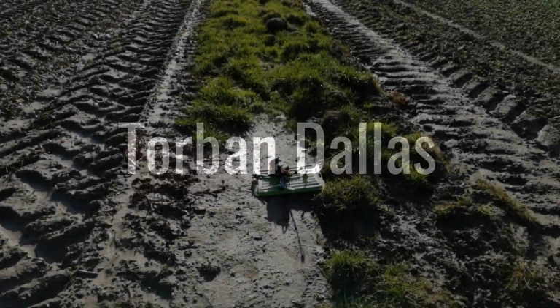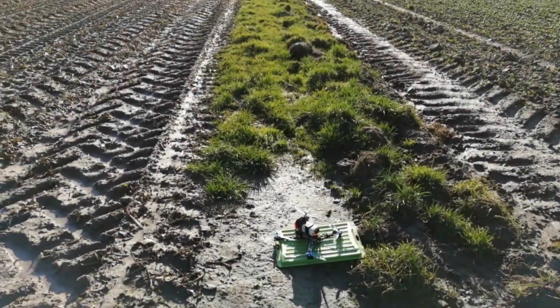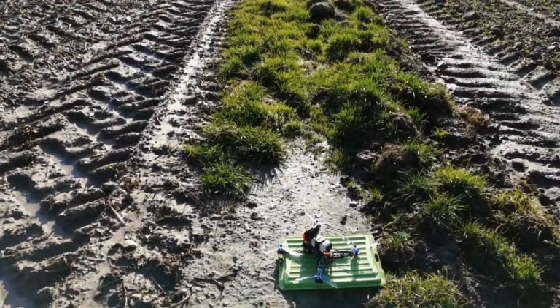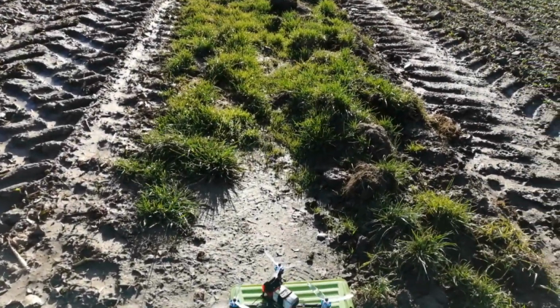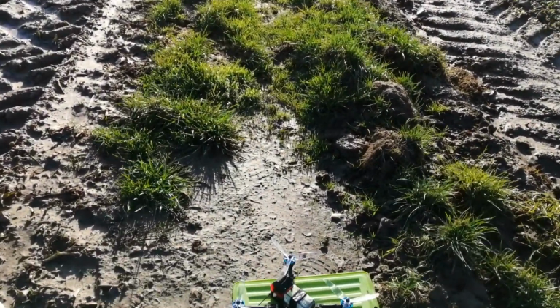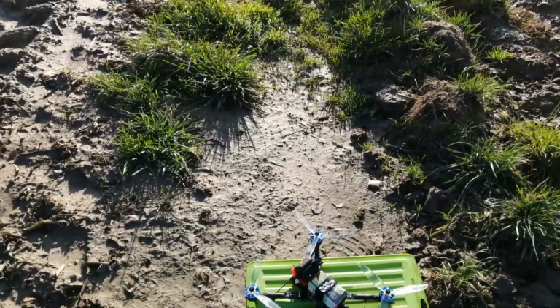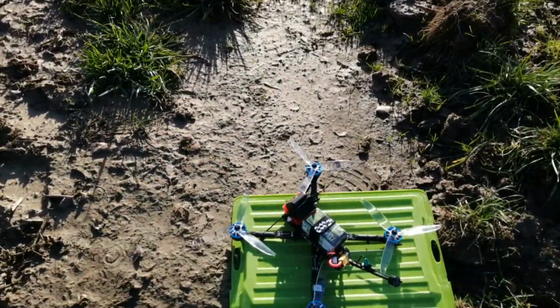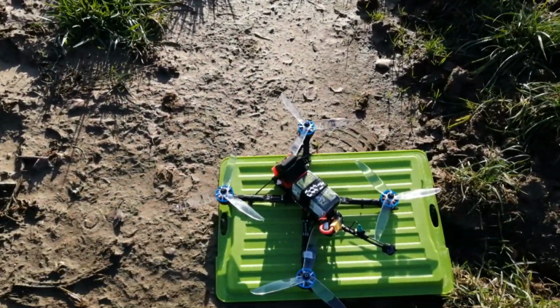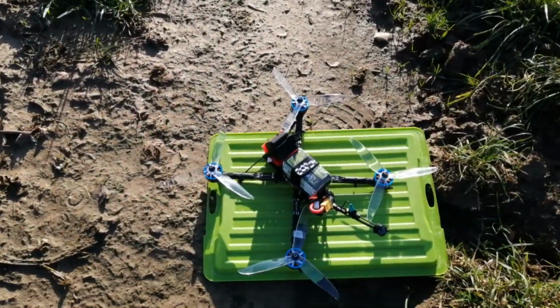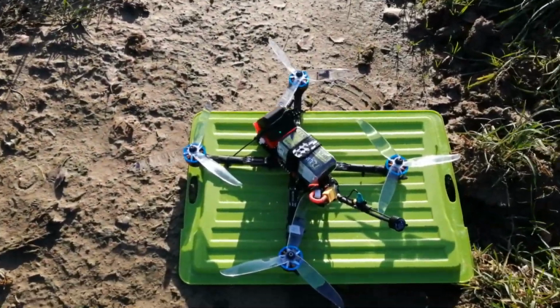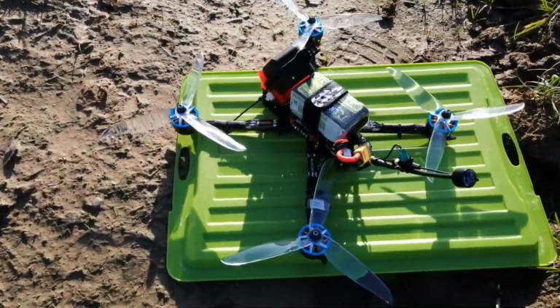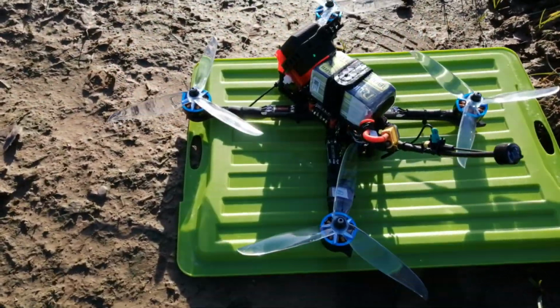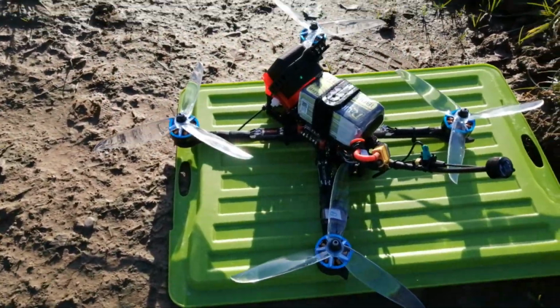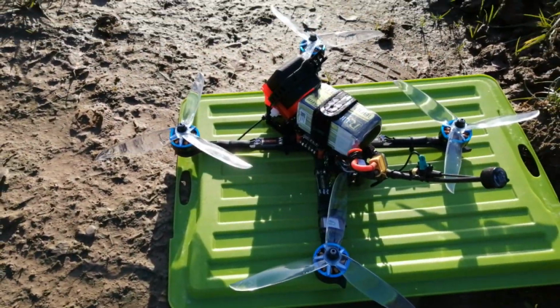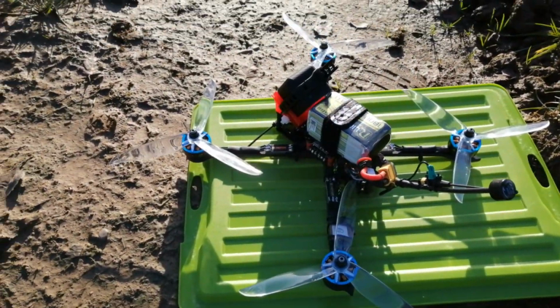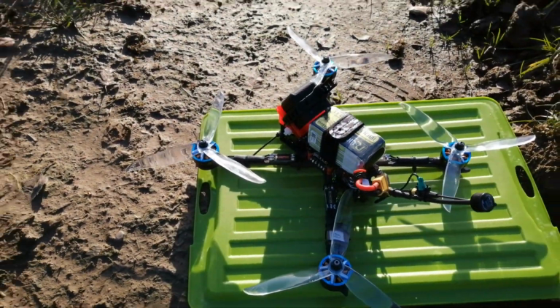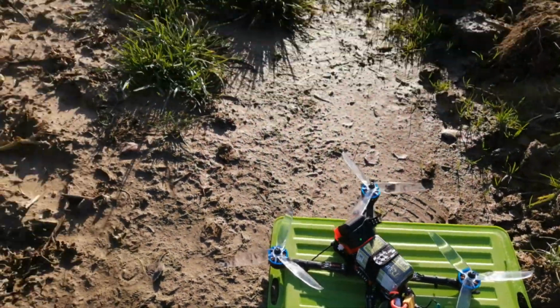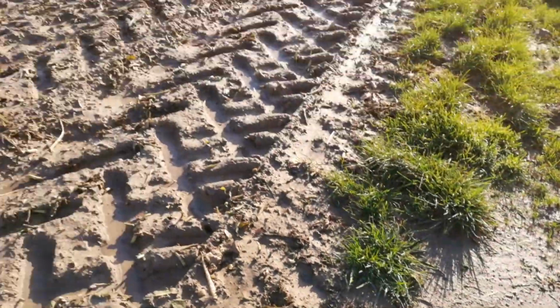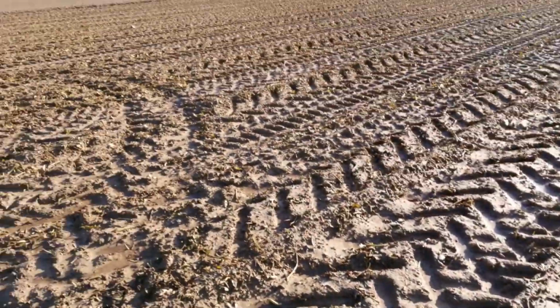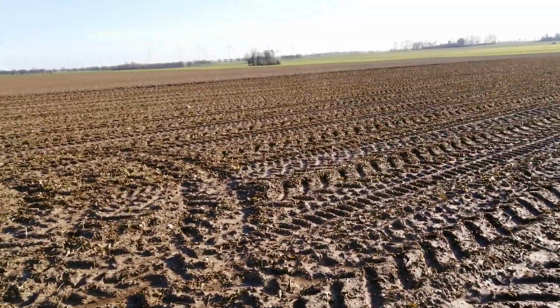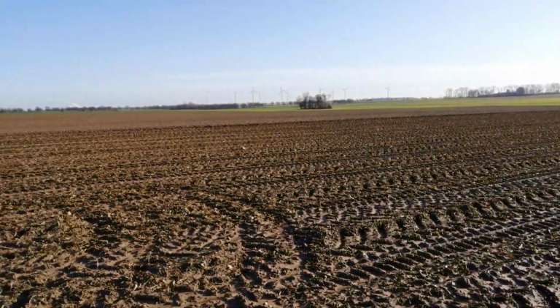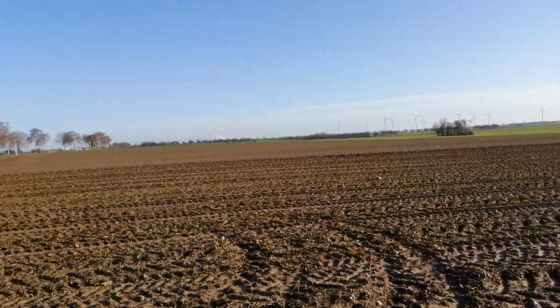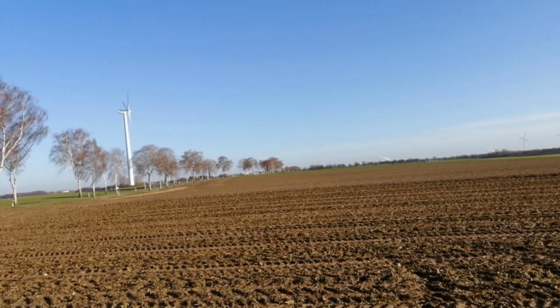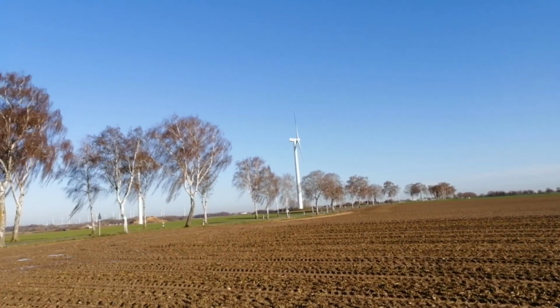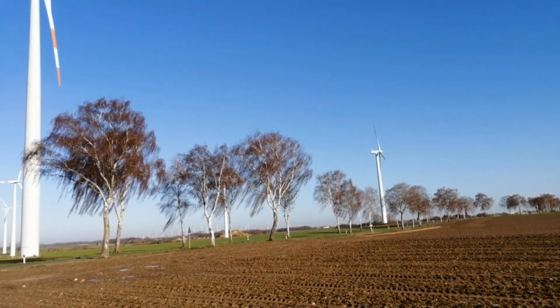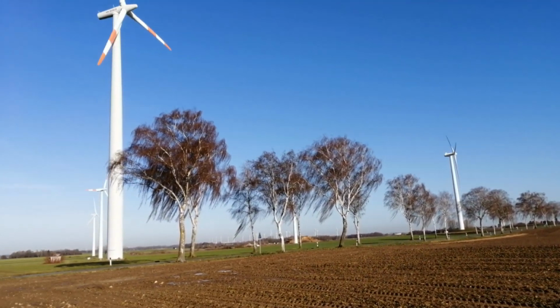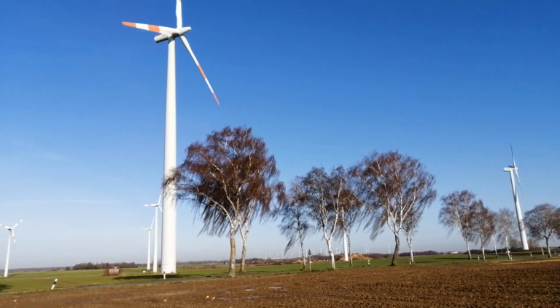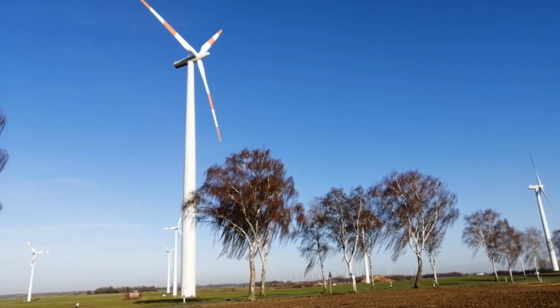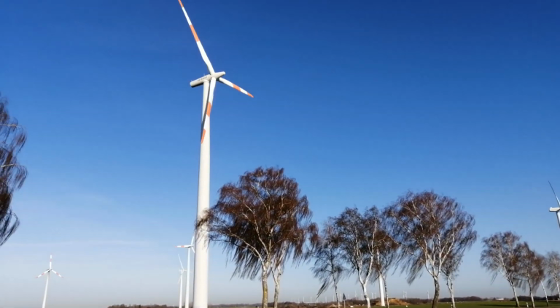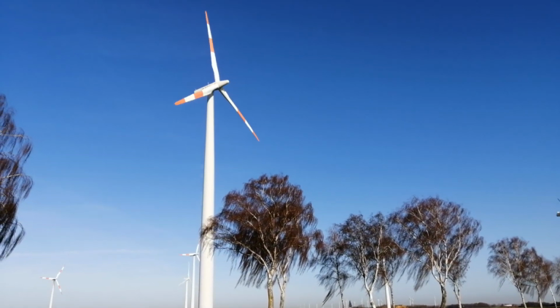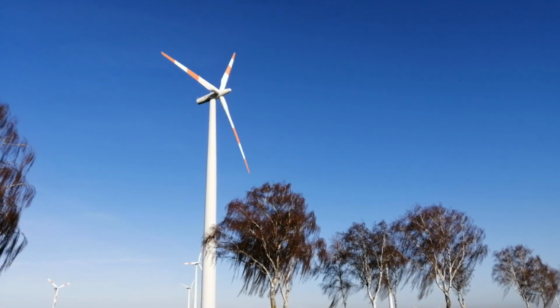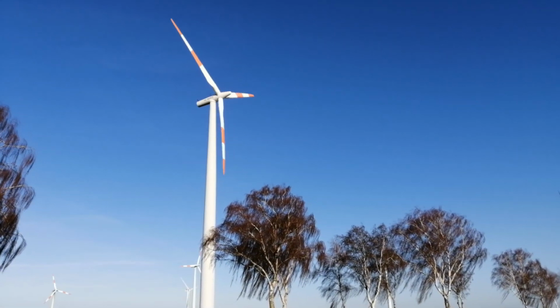I am on the field now to start my first real long range flight with my 7 inch quad. The sun is shining but unfortunately it's pretty windy today.